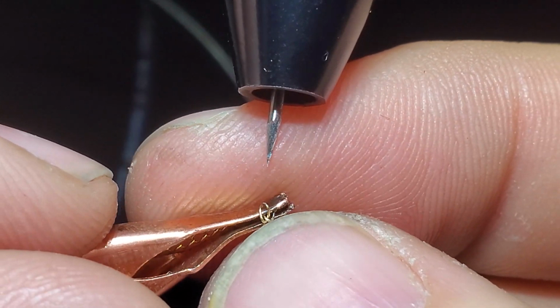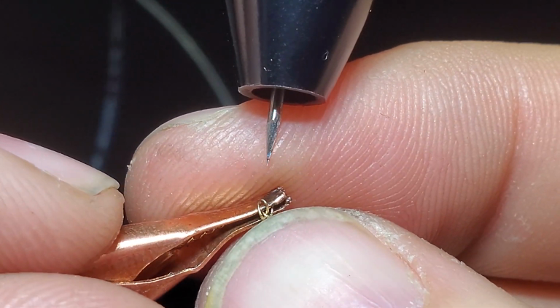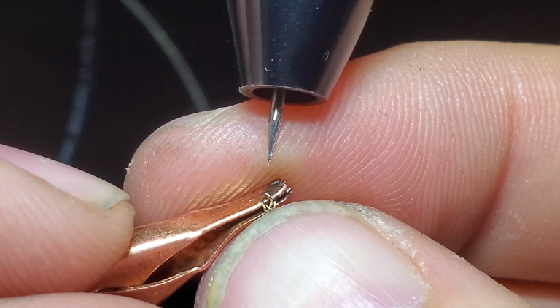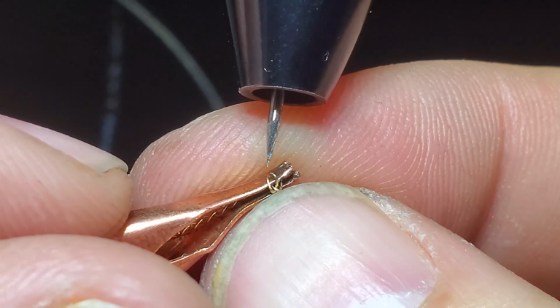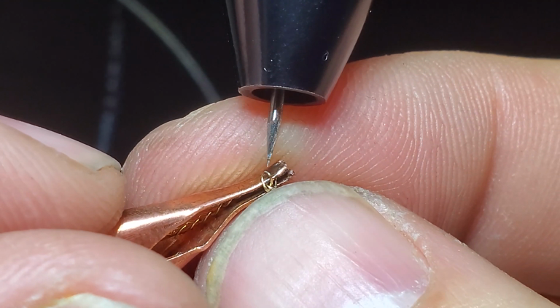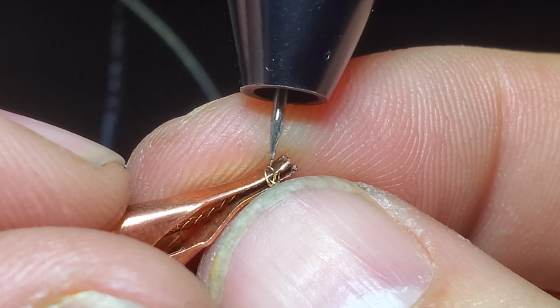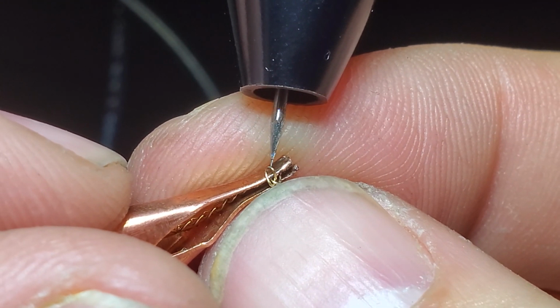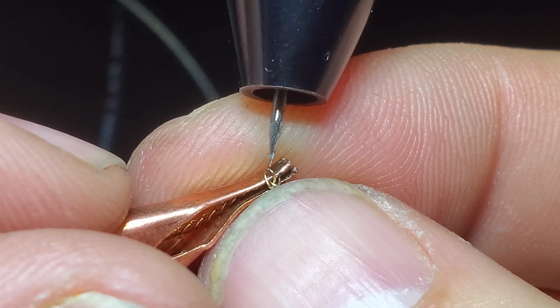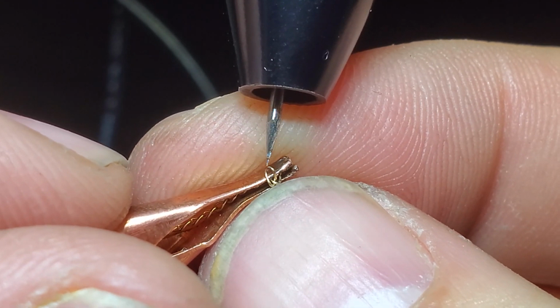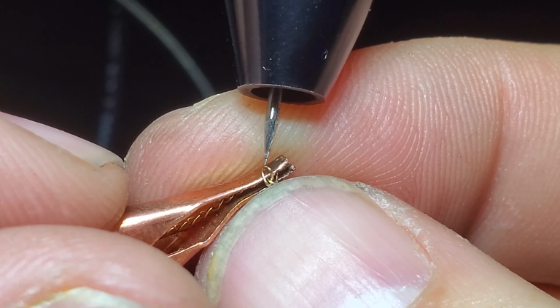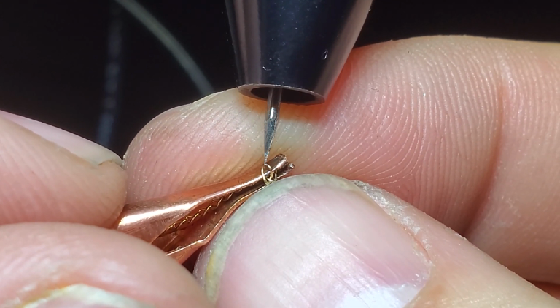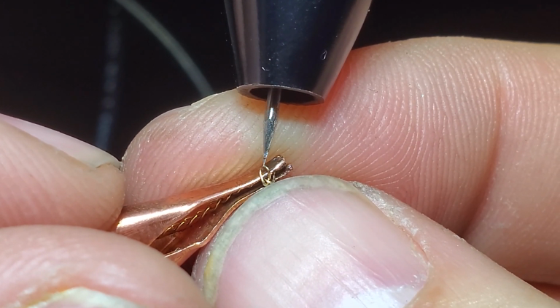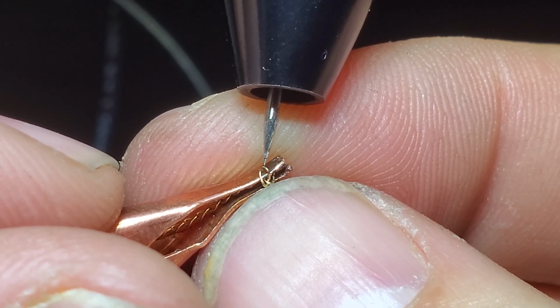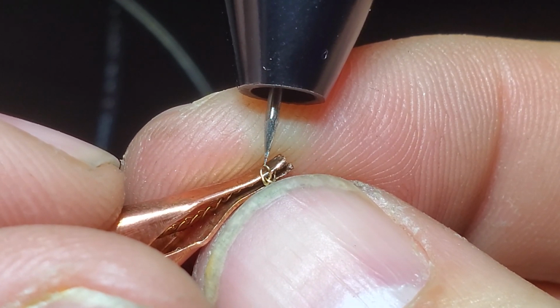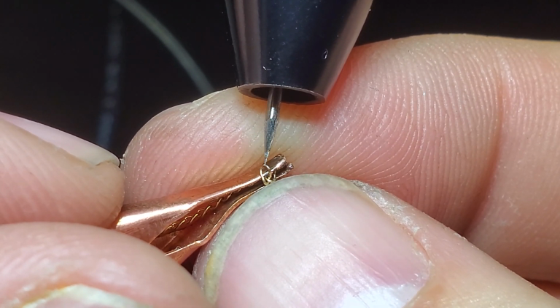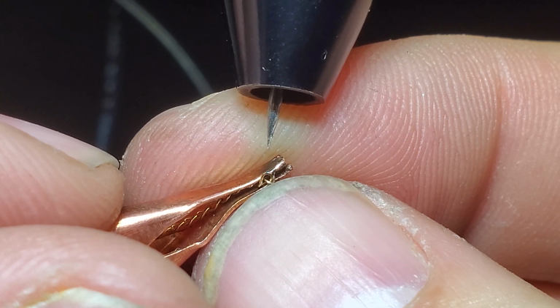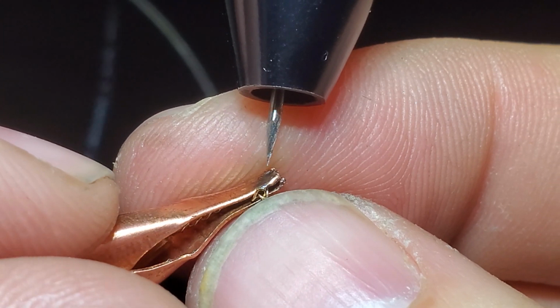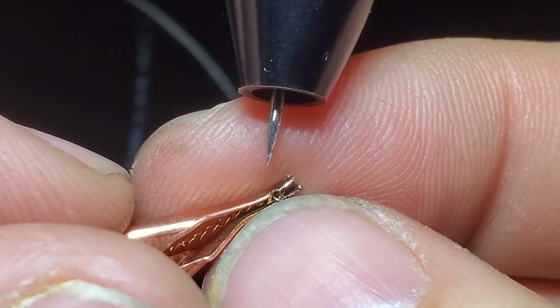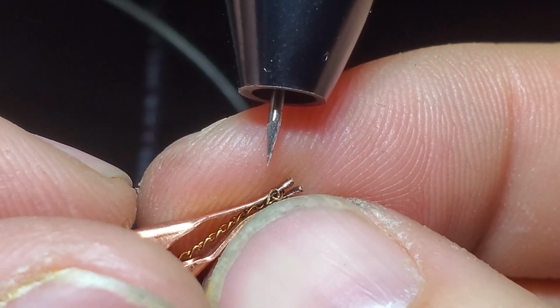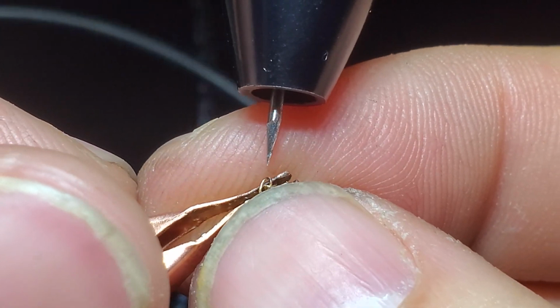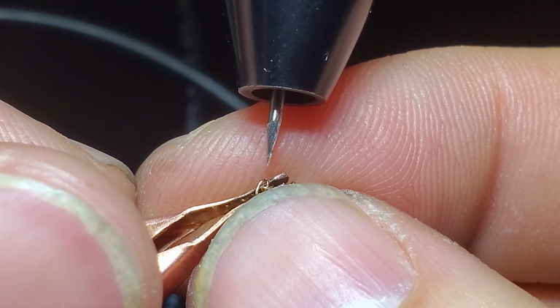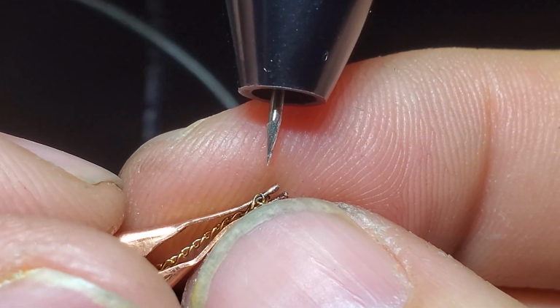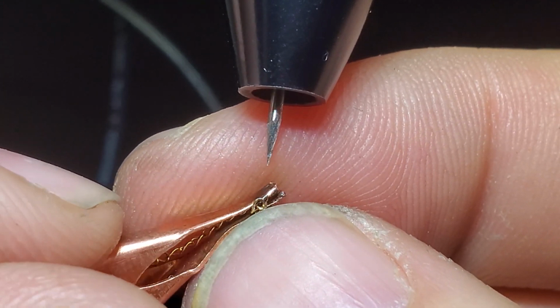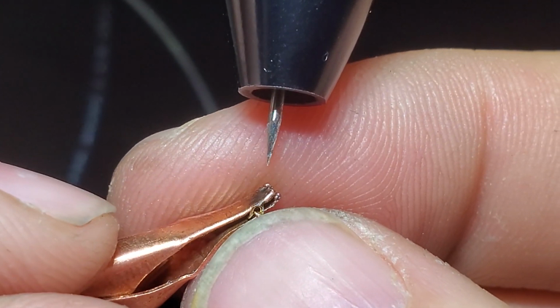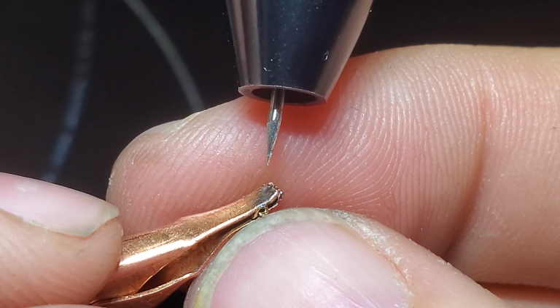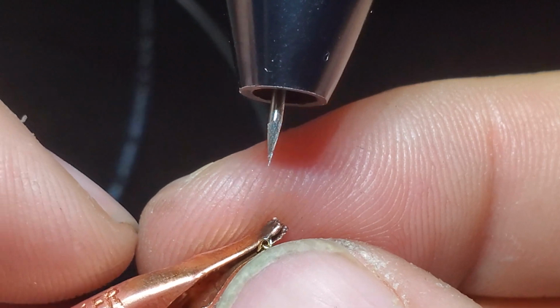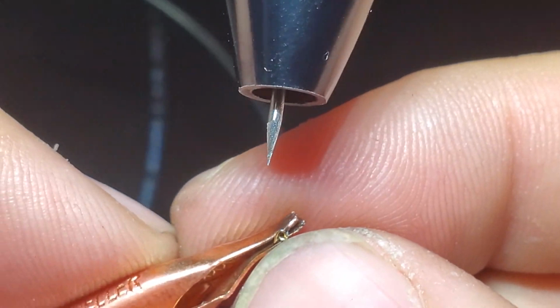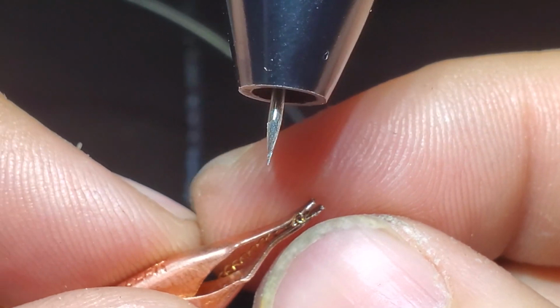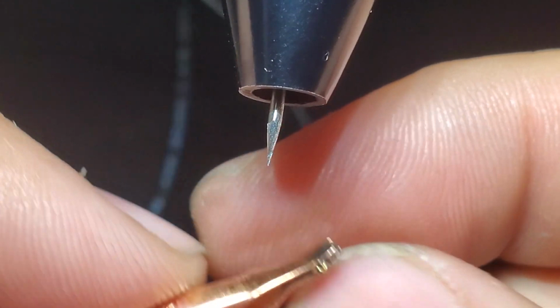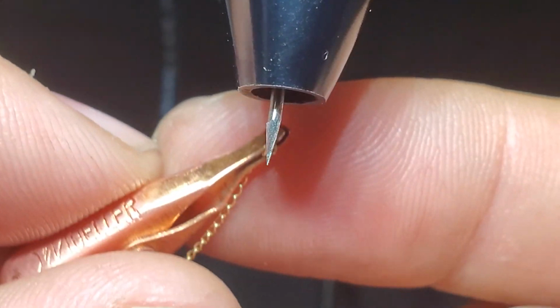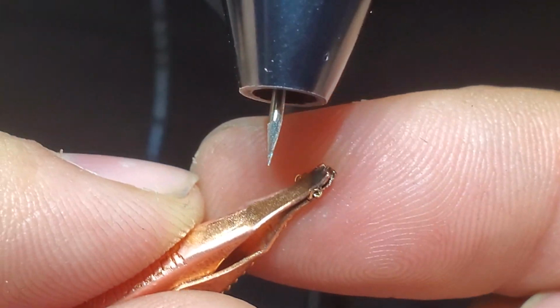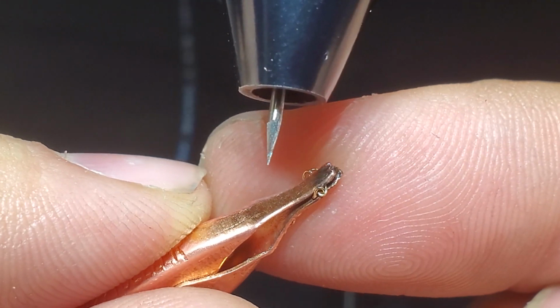Perfect. Now that wasn't broken, but I was able to do a weld, and under the microscope it looks real good. So if it was broken, that would have joined it together.